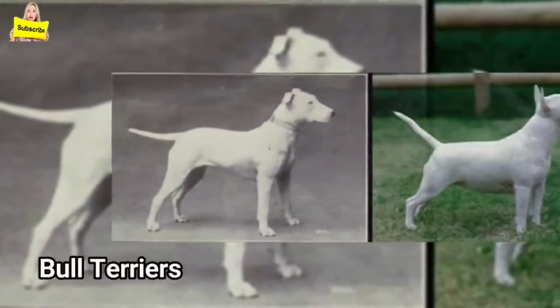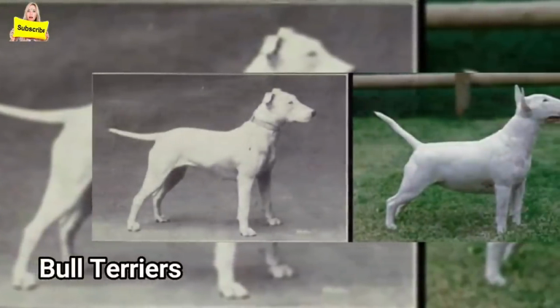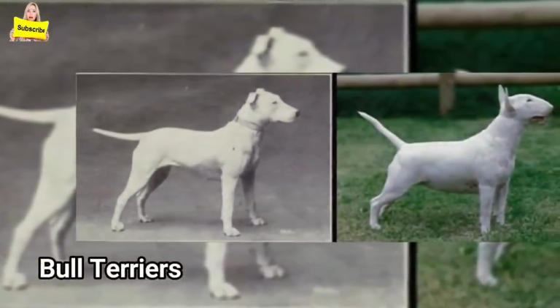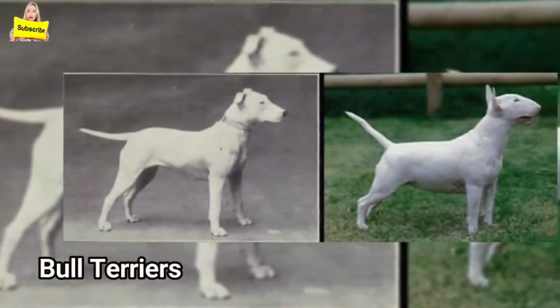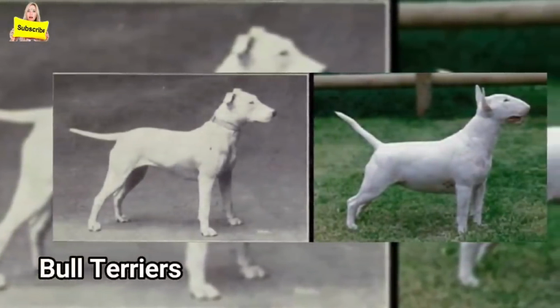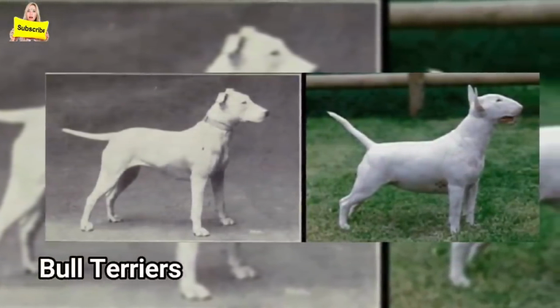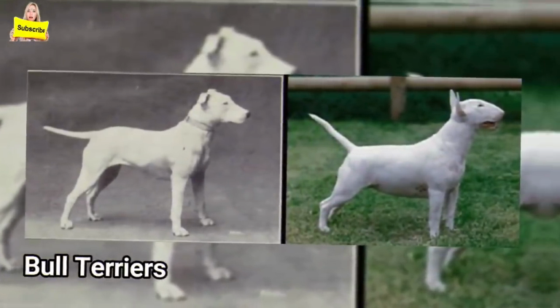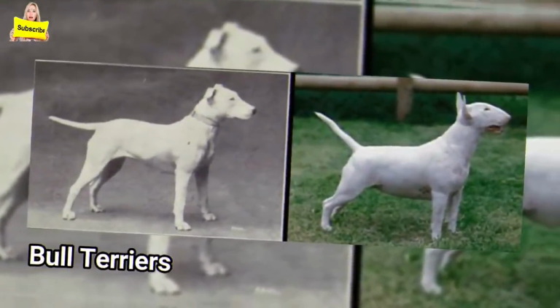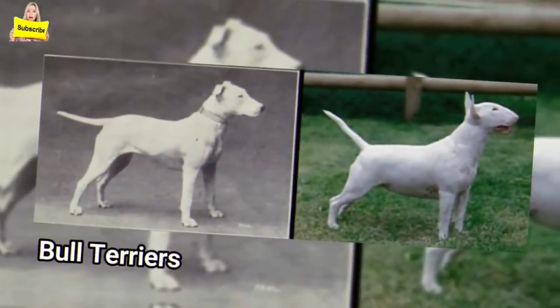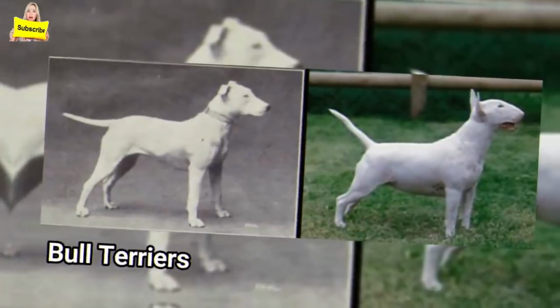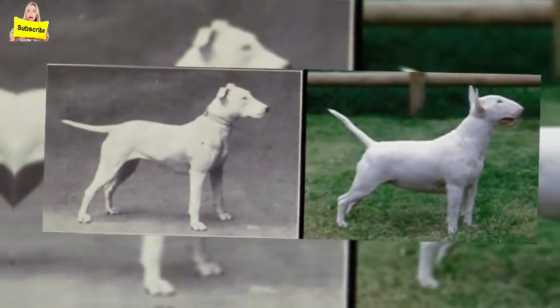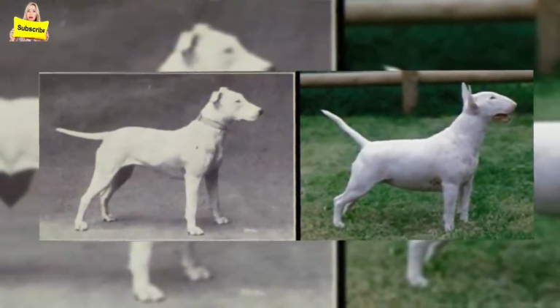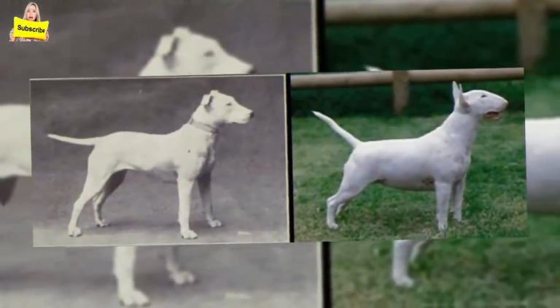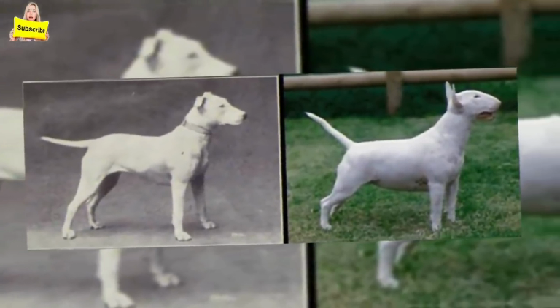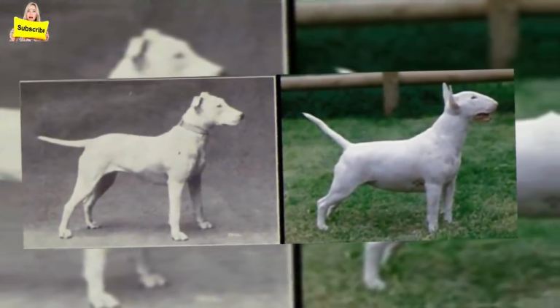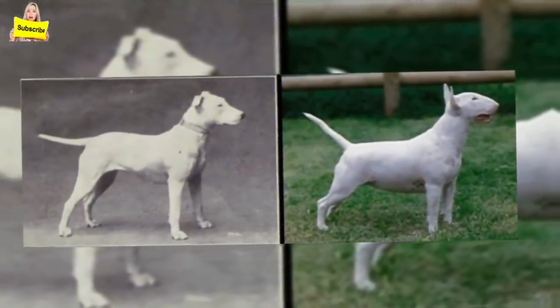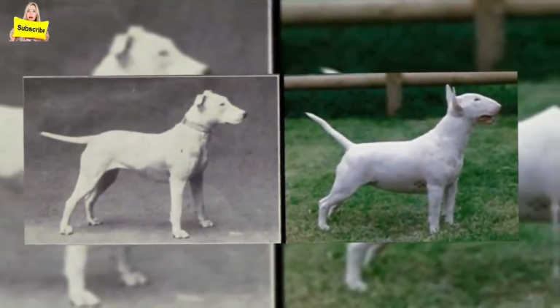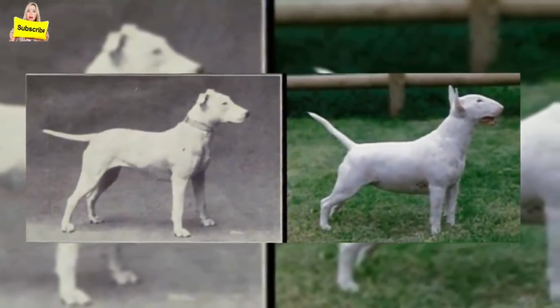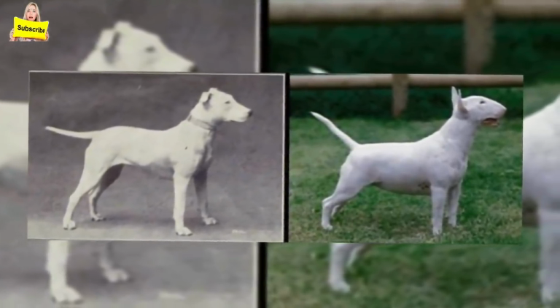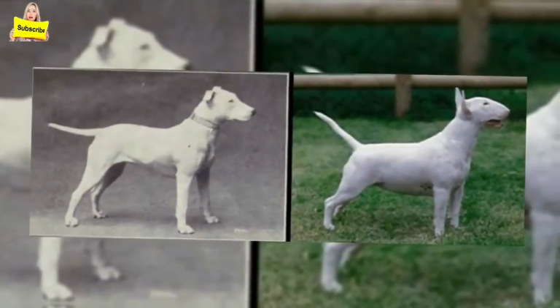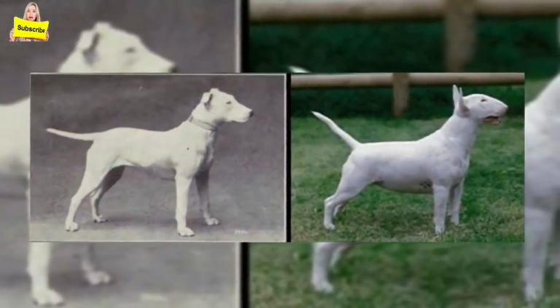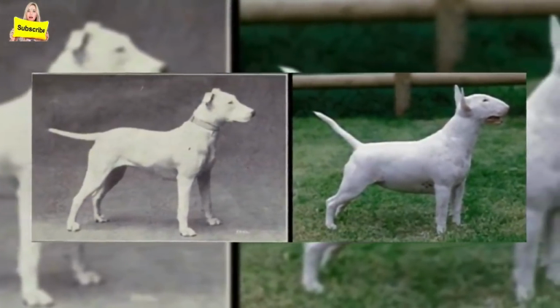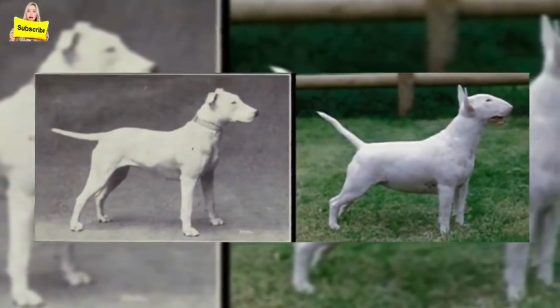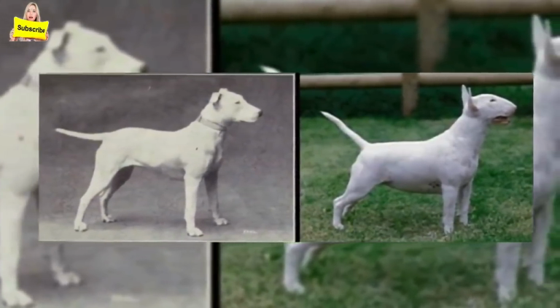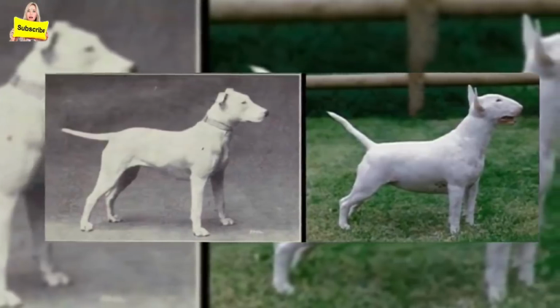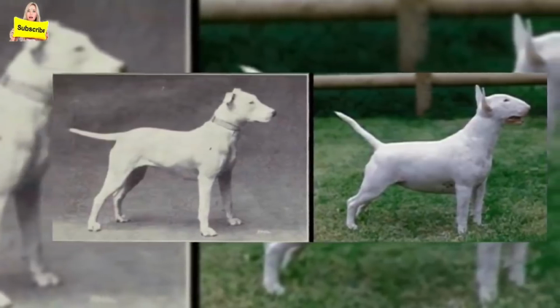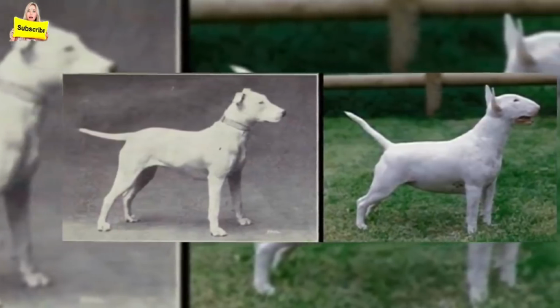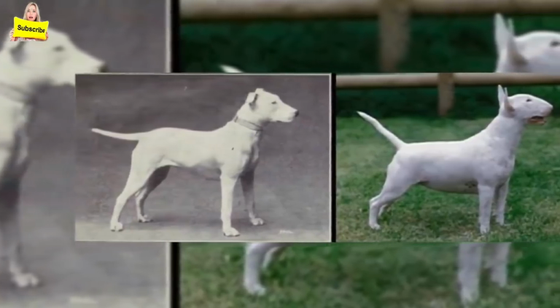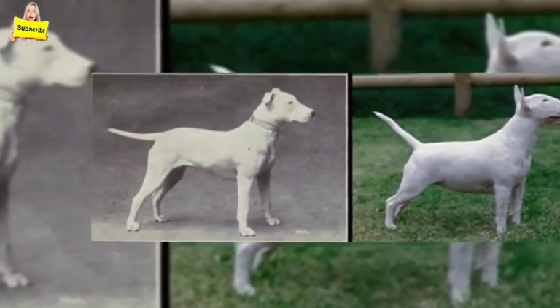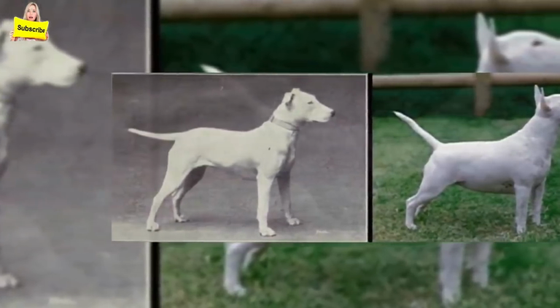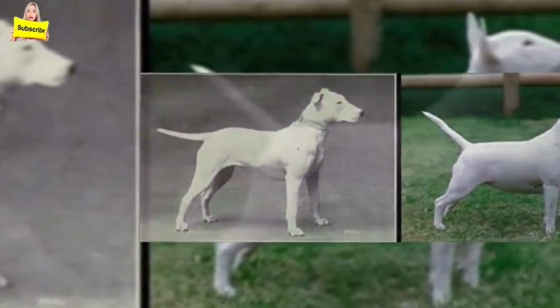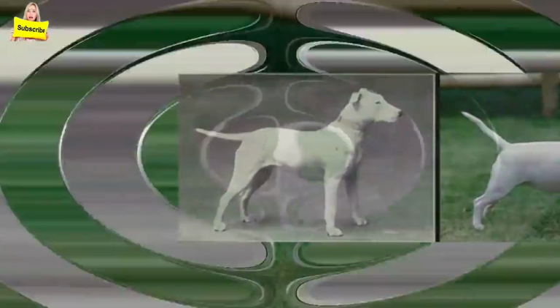Bull Terriers: Bull Terriers have changed dramatically in a hundred years. Selective breeding has caused them to have teeth problems, skin allergies, compulsive tail chasing, and a deformed skull.